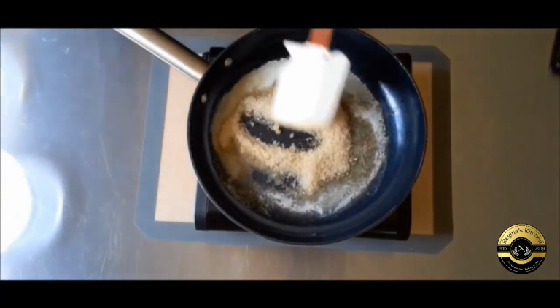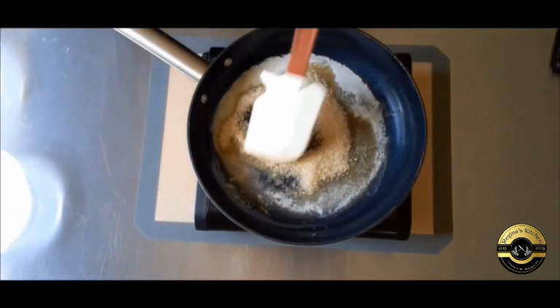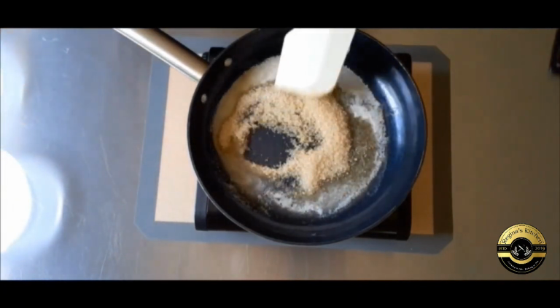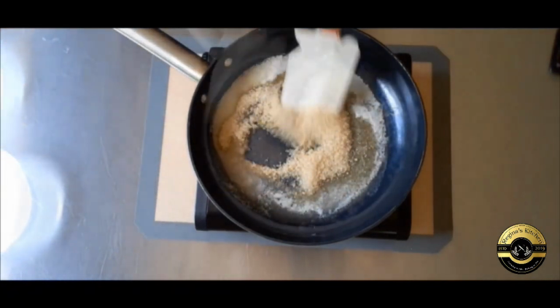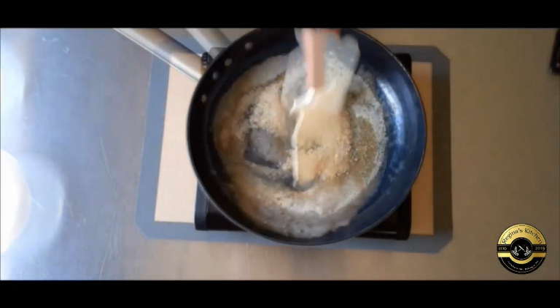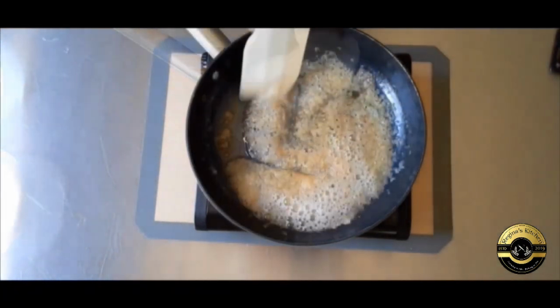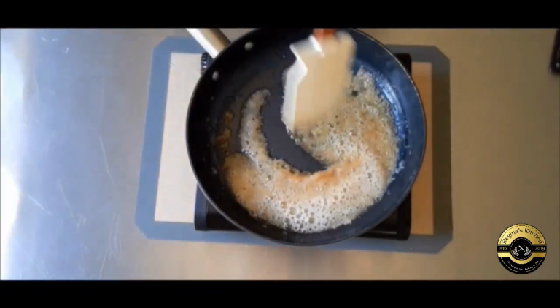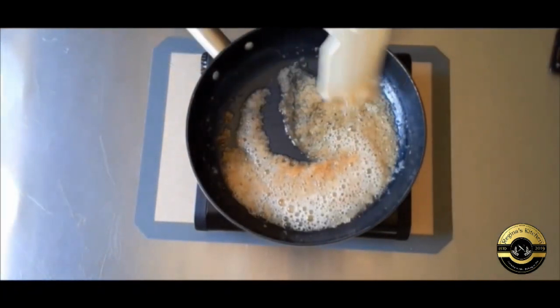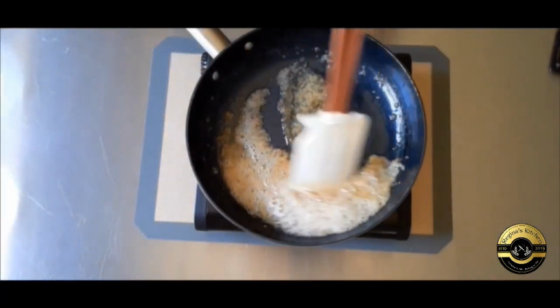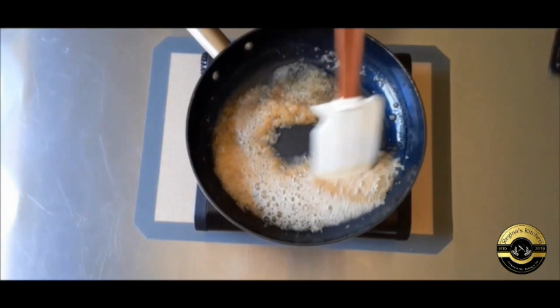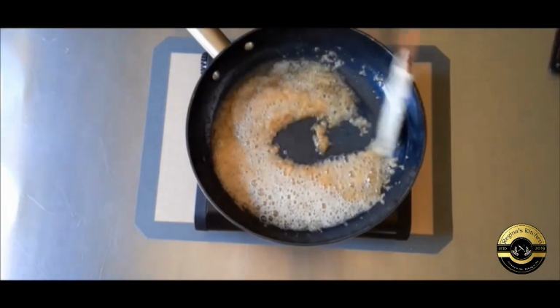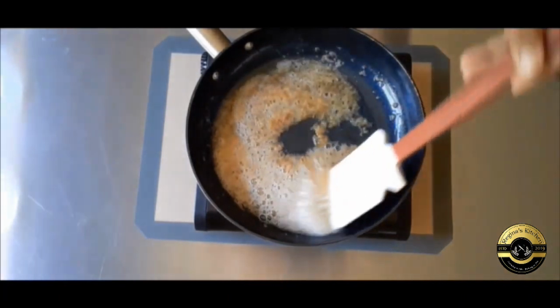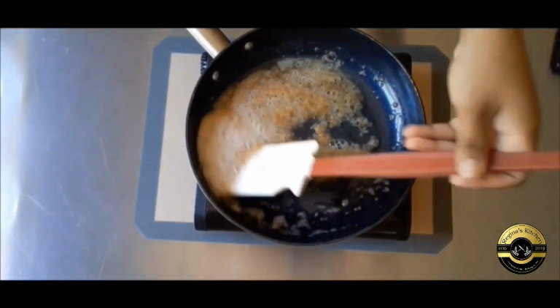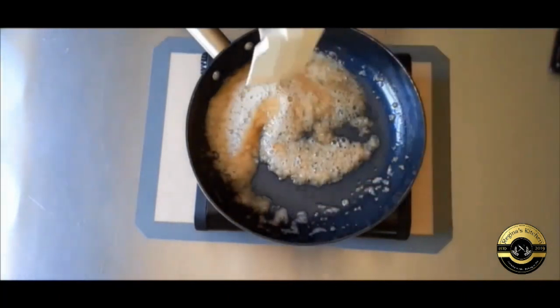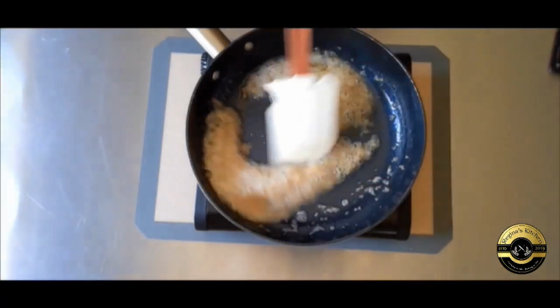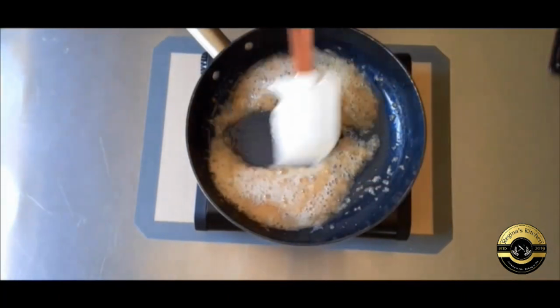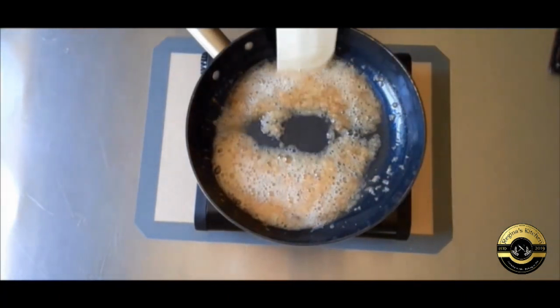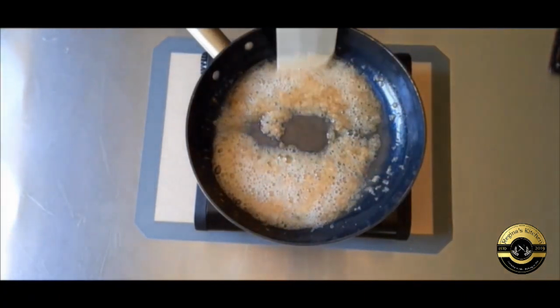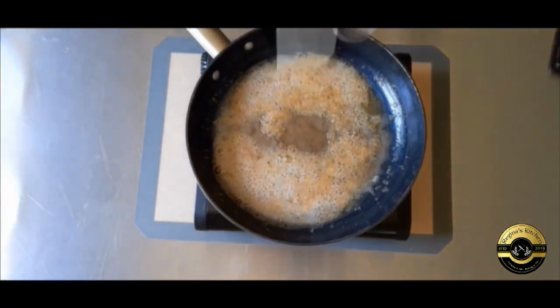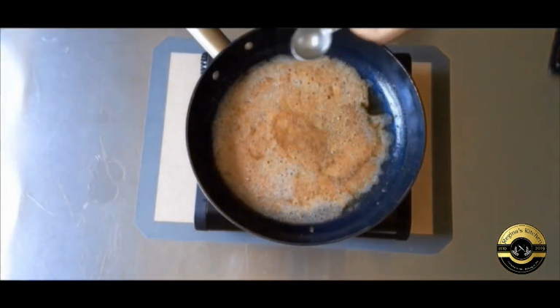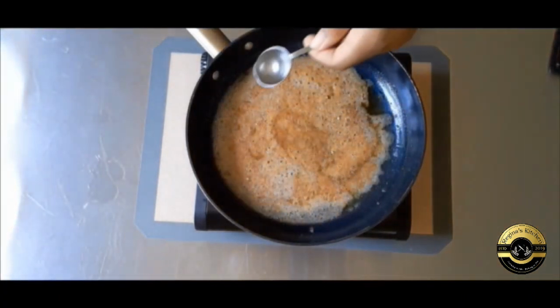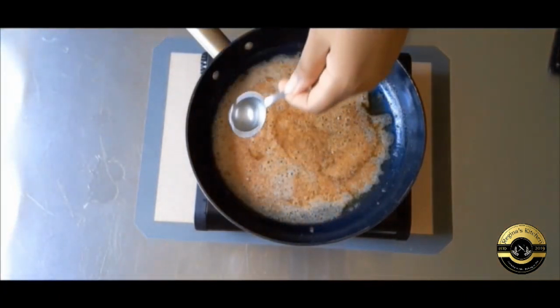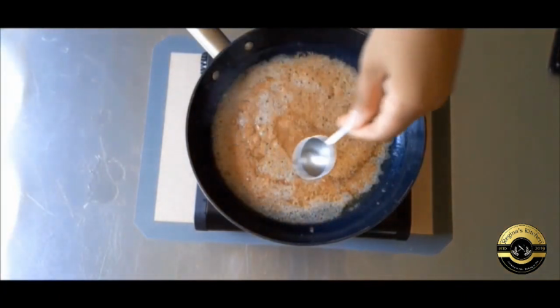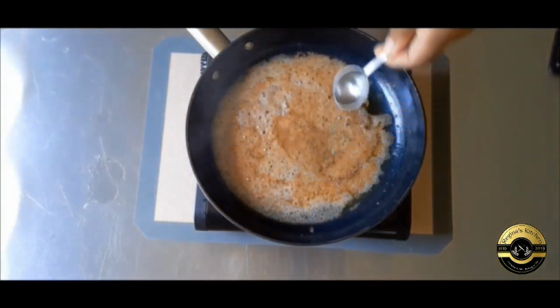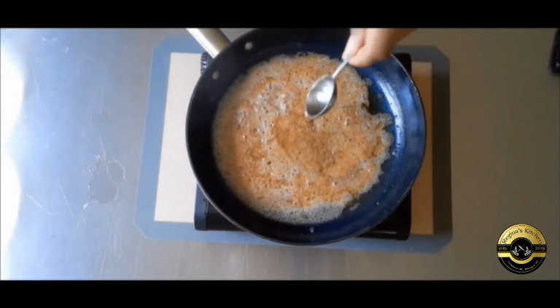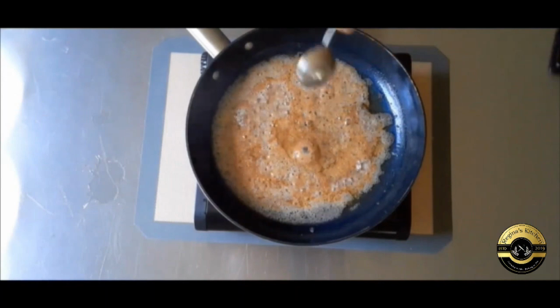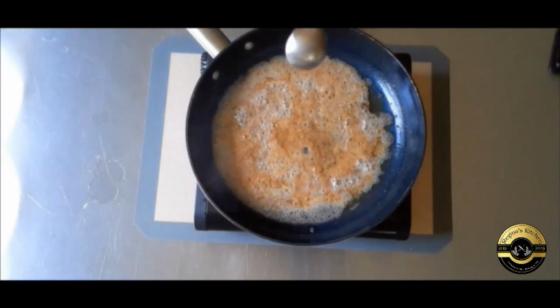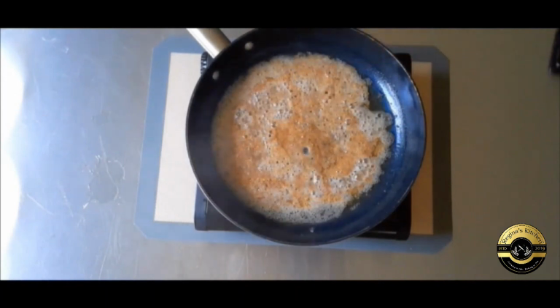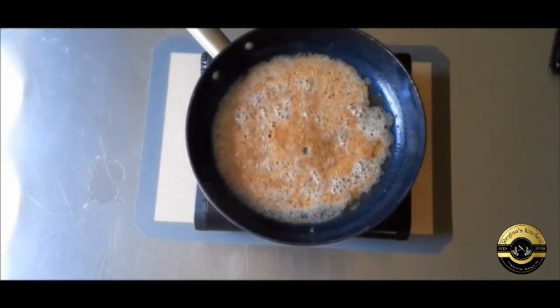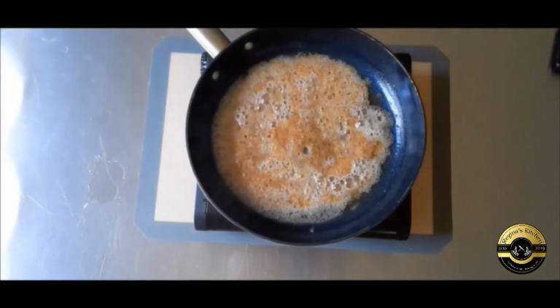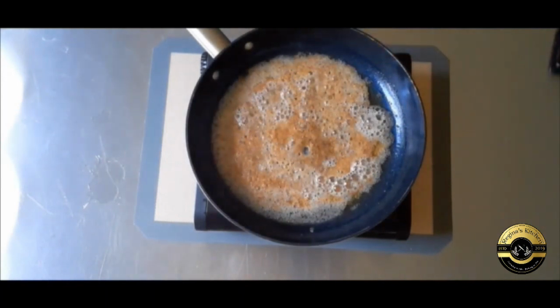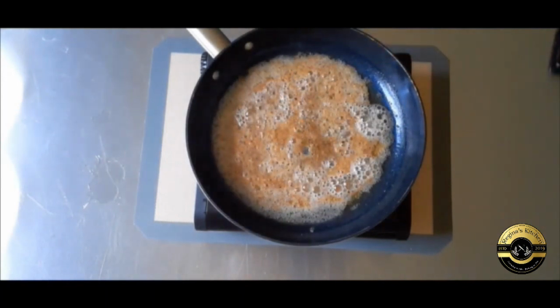An upside down cake is exactly what it says. It's baked with the topping on the bottom of the pan. When it's done you flip it and you have an already decorated cake, and to me that's the best thing about this cake.